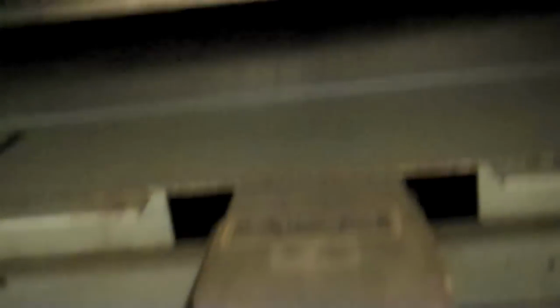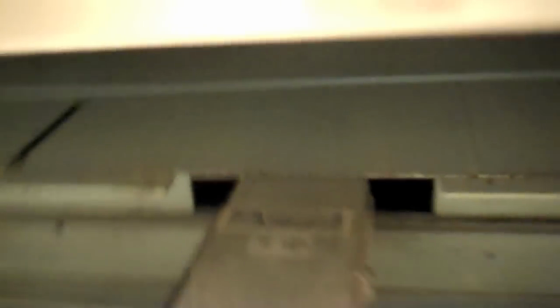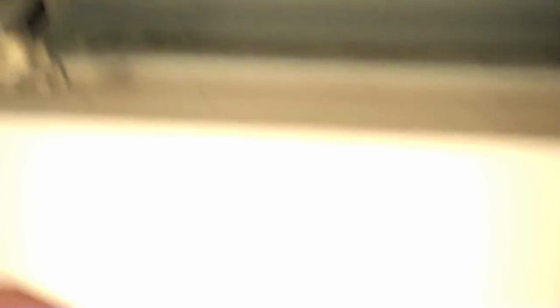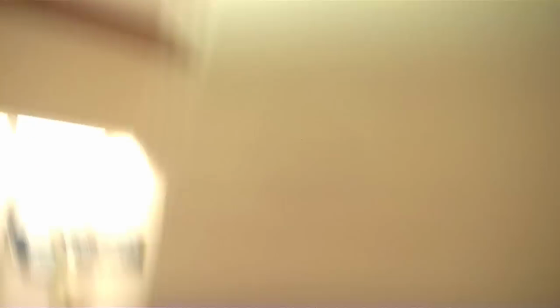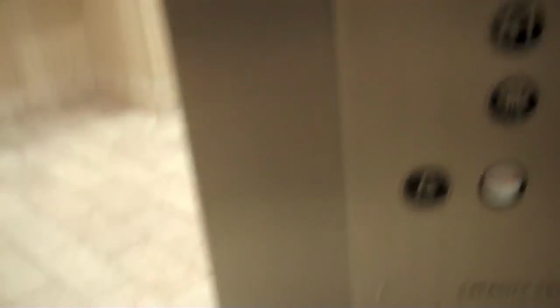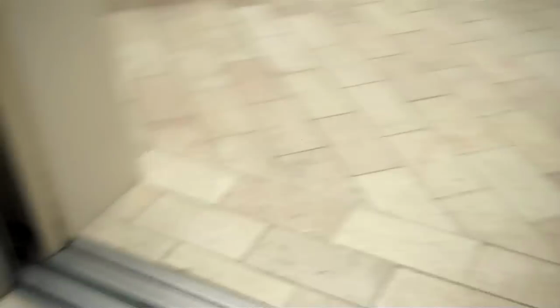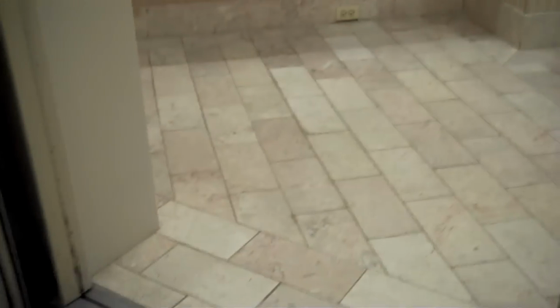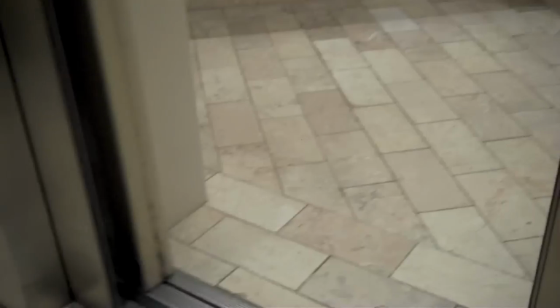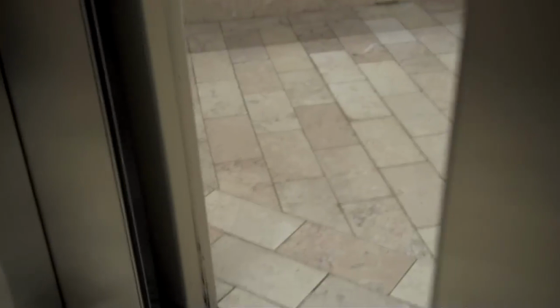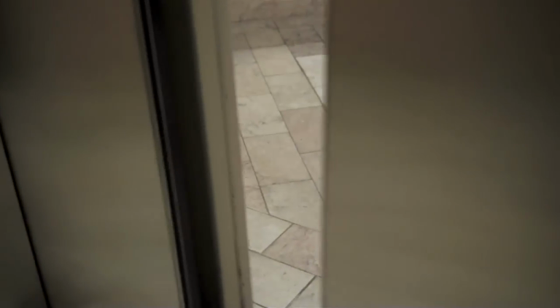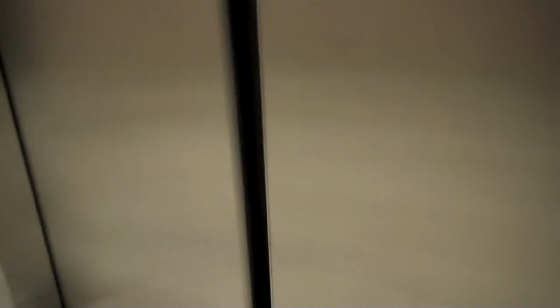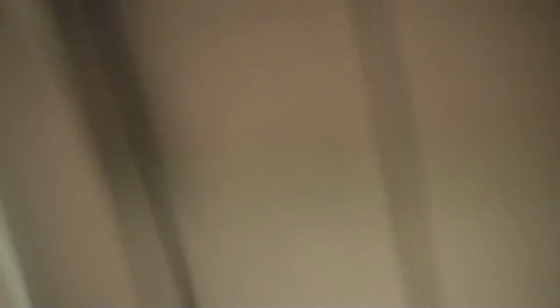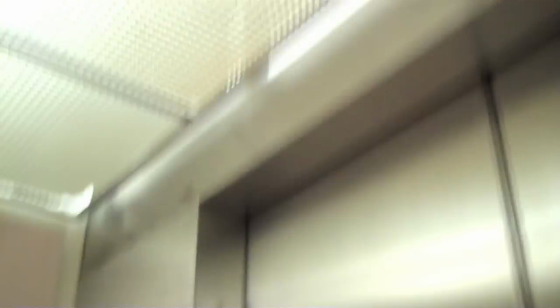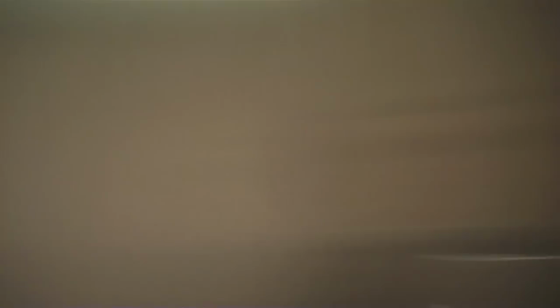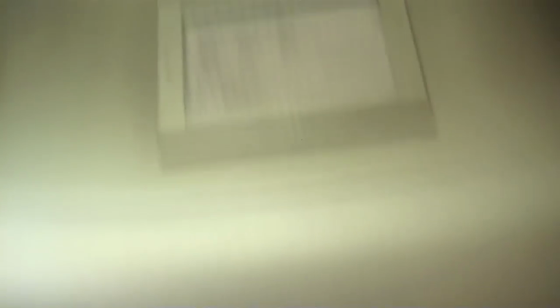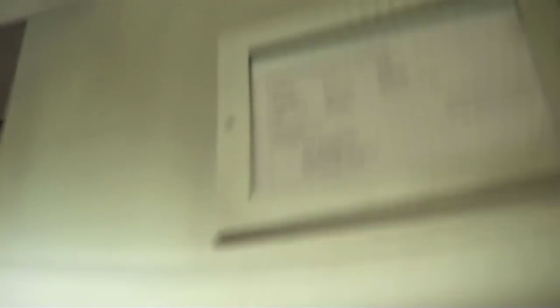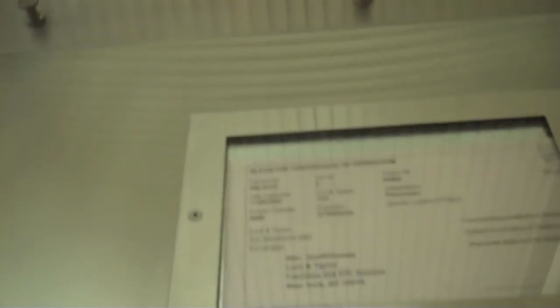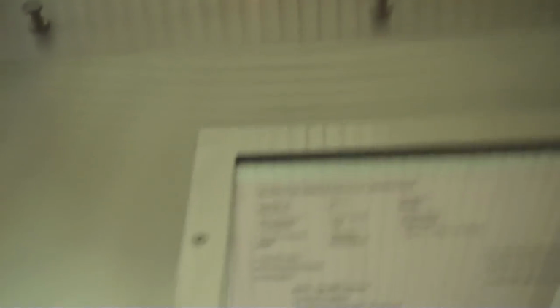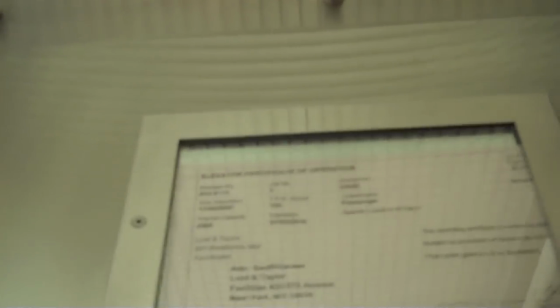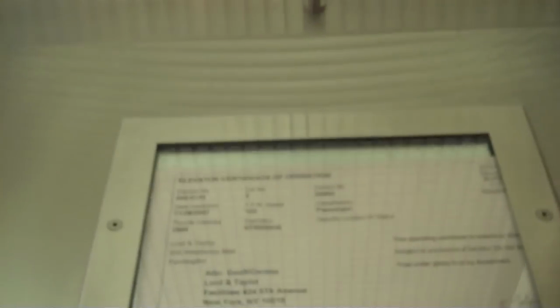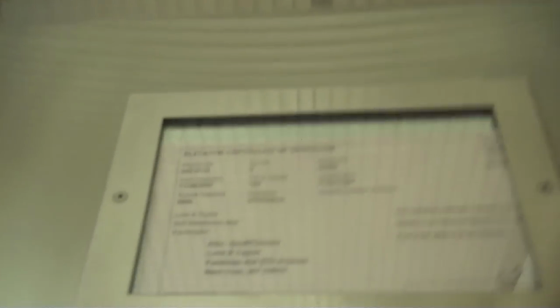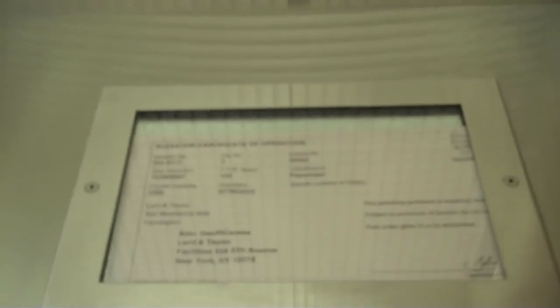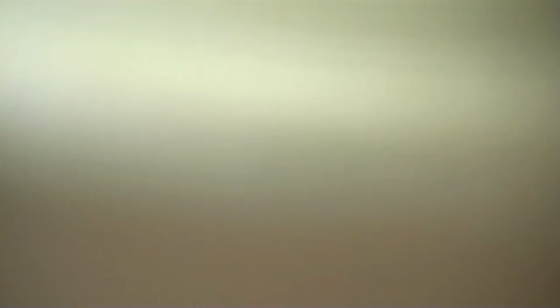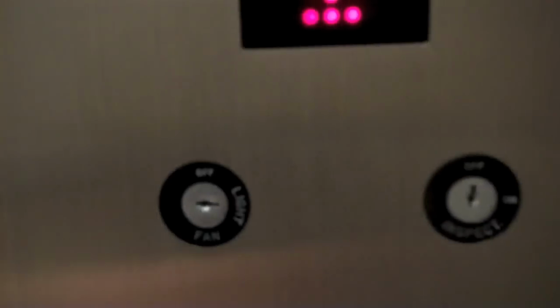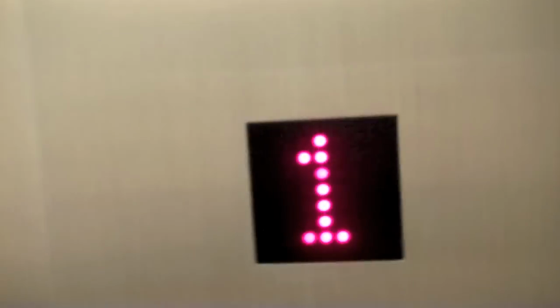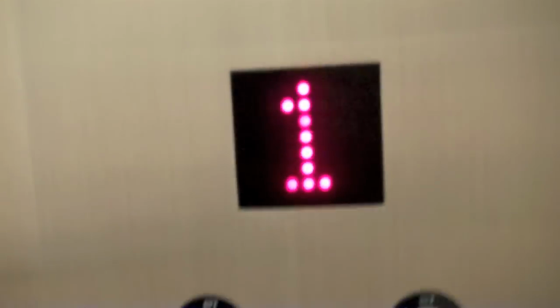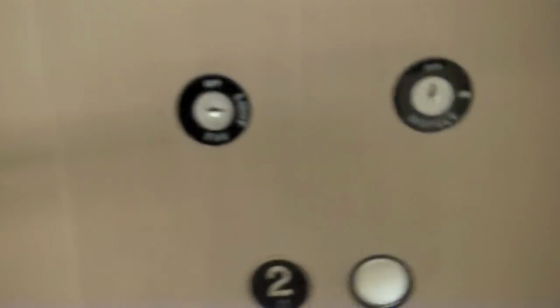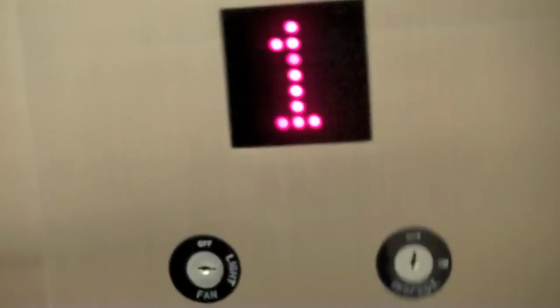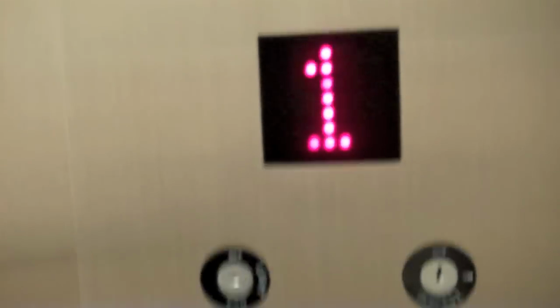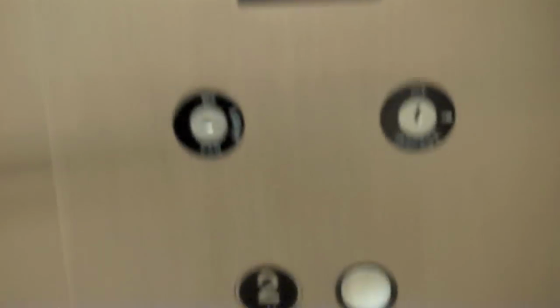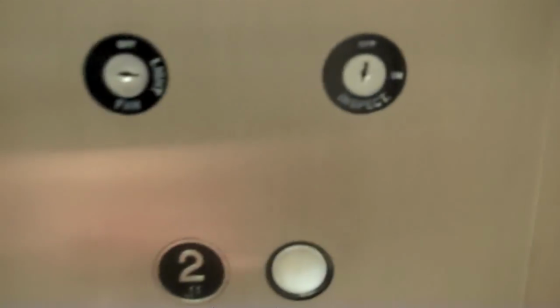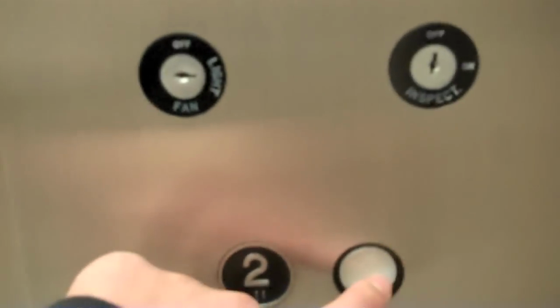Westinghouse. 125 feet a minute, 2500 pound capacity. That indicator looks like Dover, but it isn't. Let's go up.